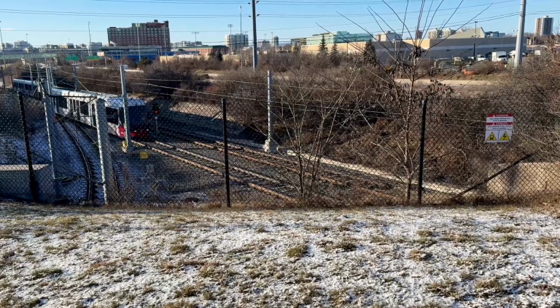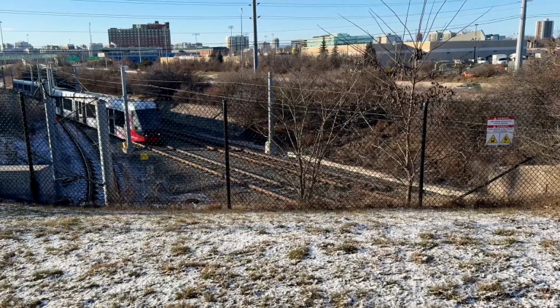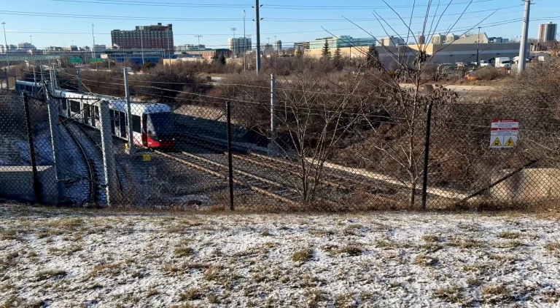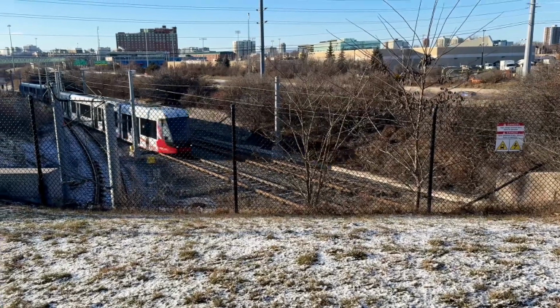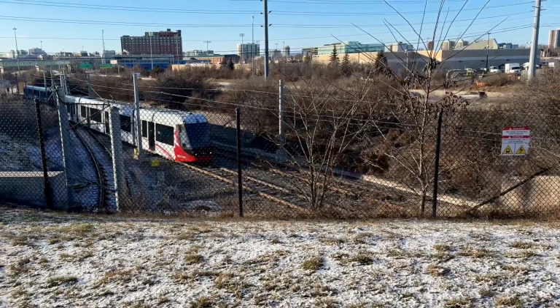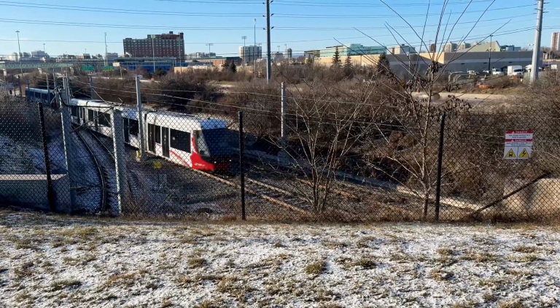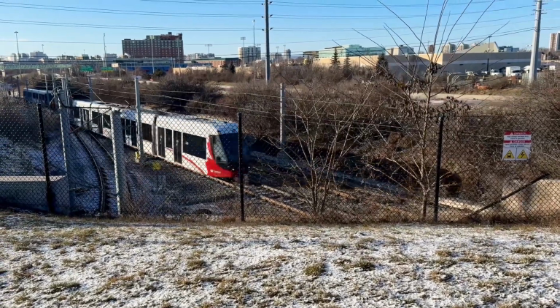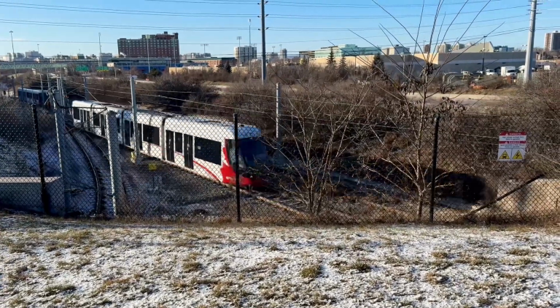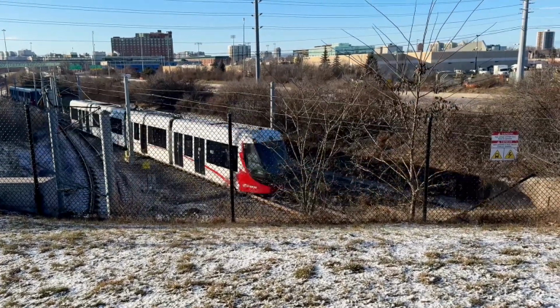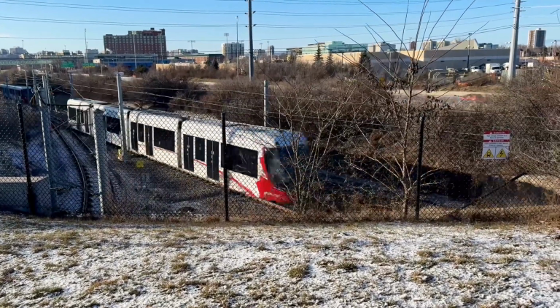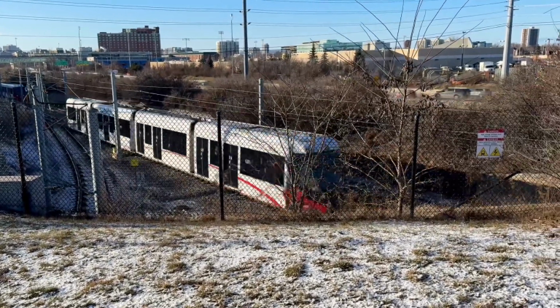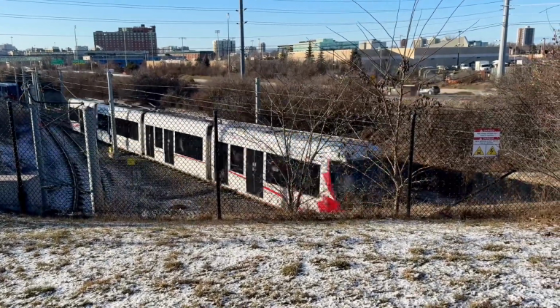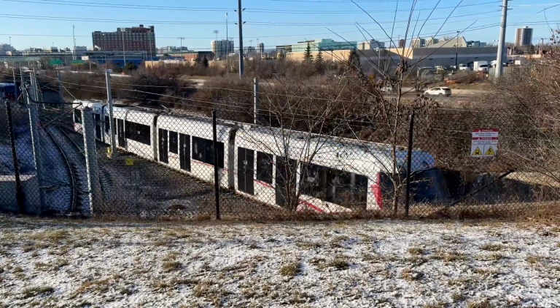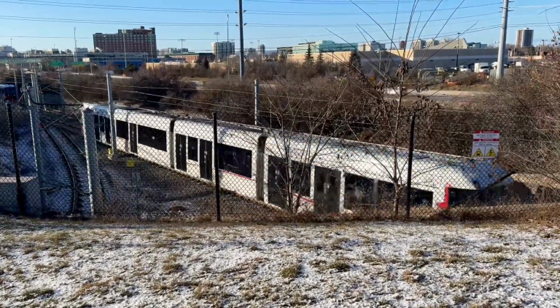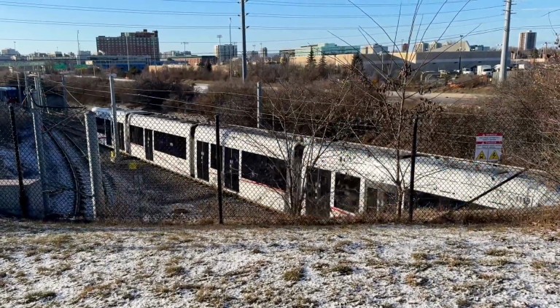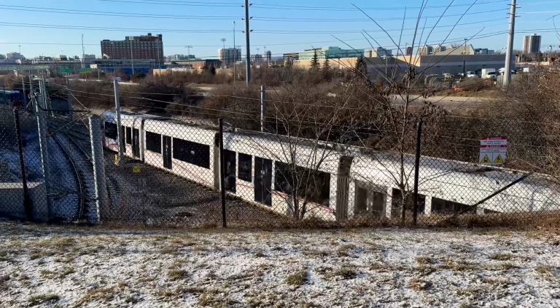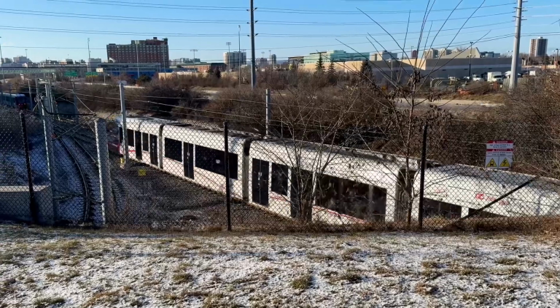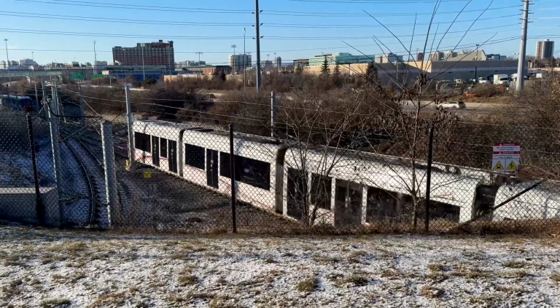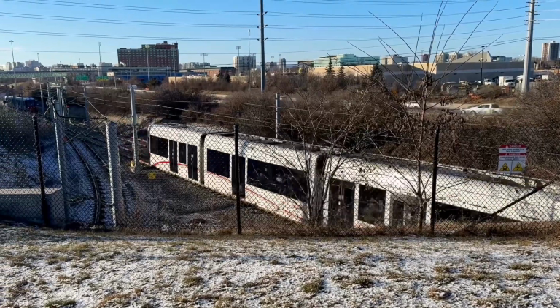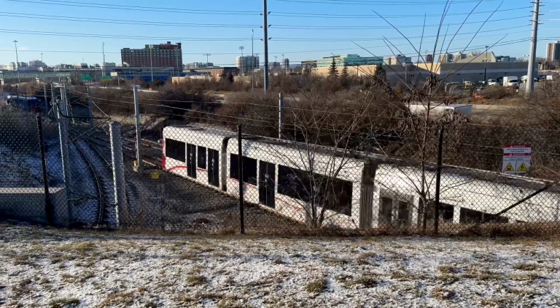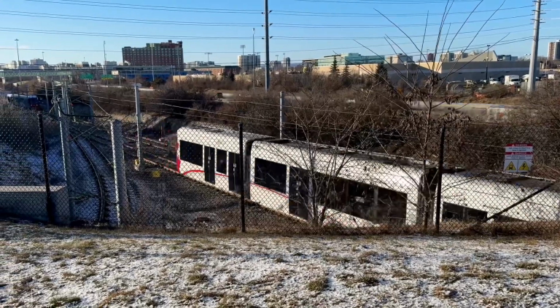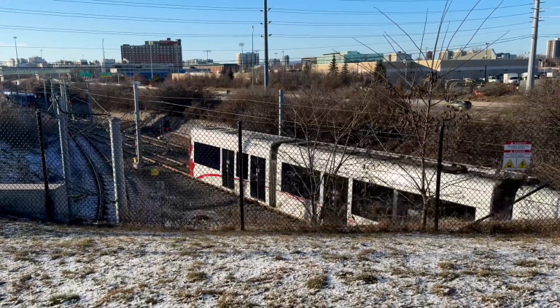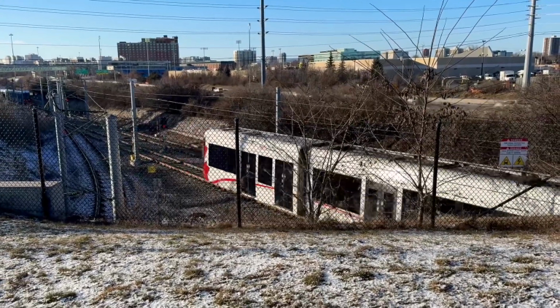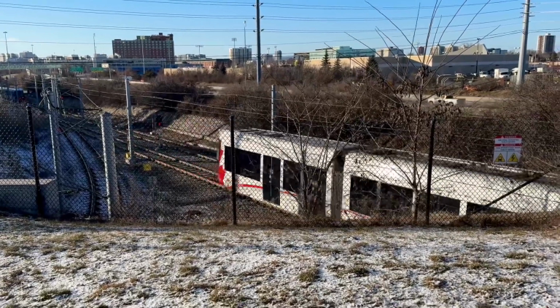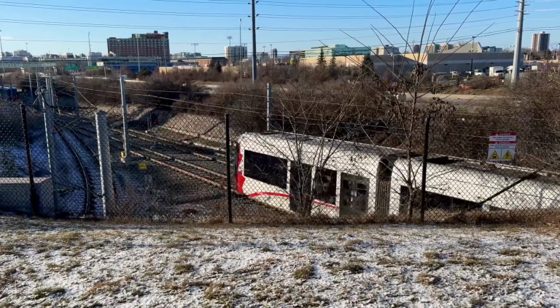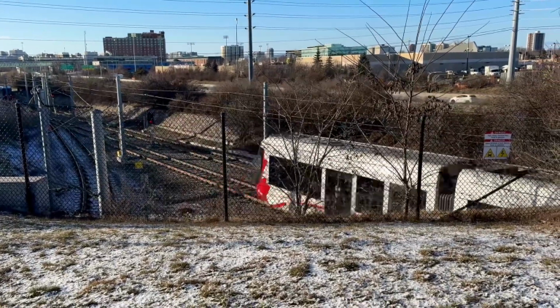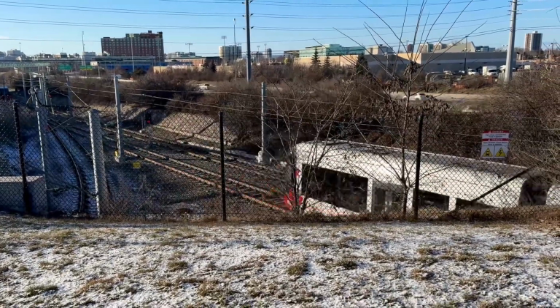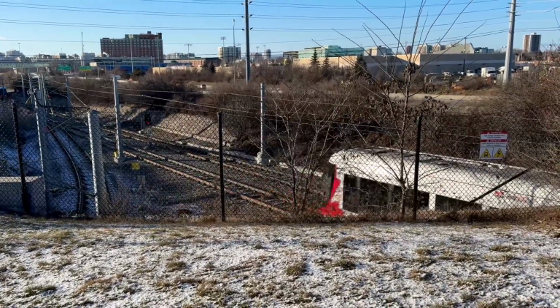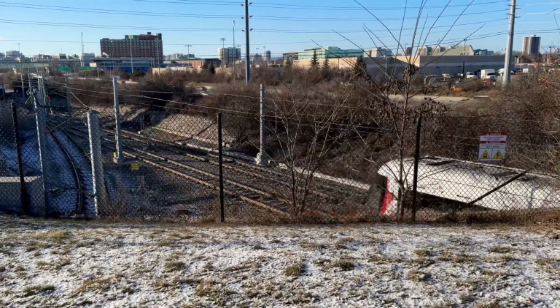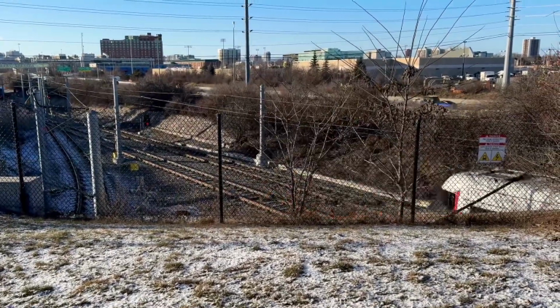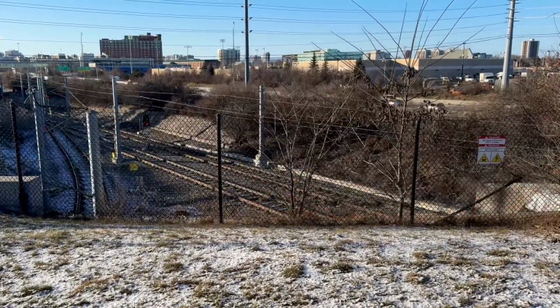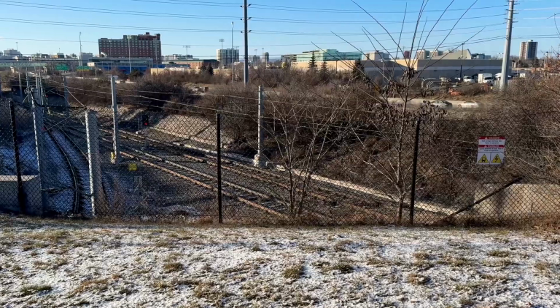Here is an example of some transit trains here in Ottawa. We're walking back from the St. Laurent Mall to the train station - it's a 20-minute walk.